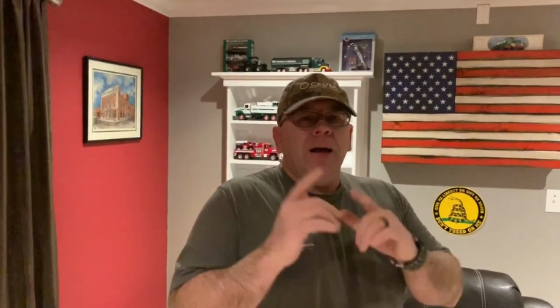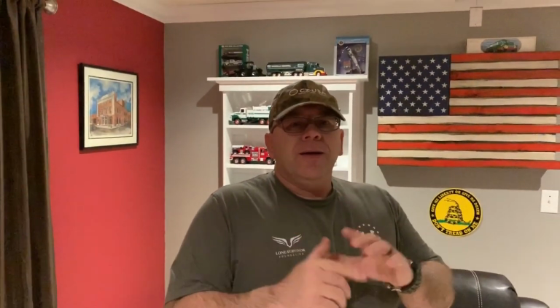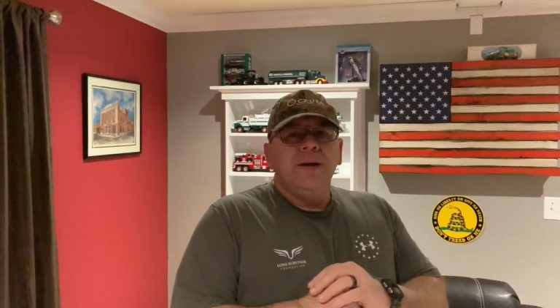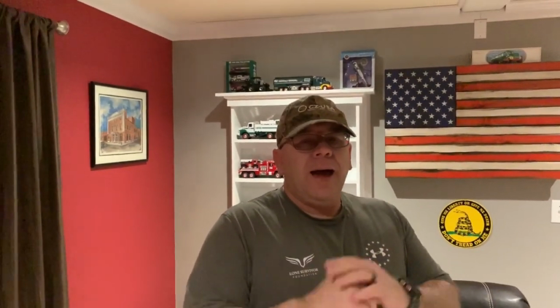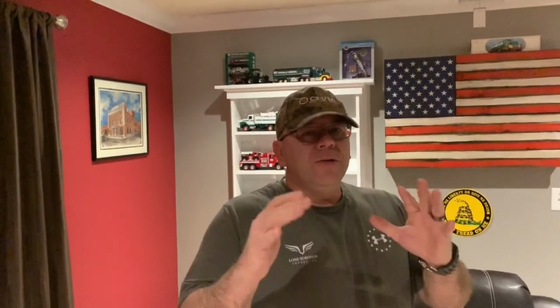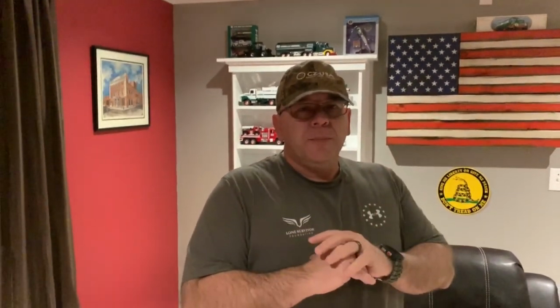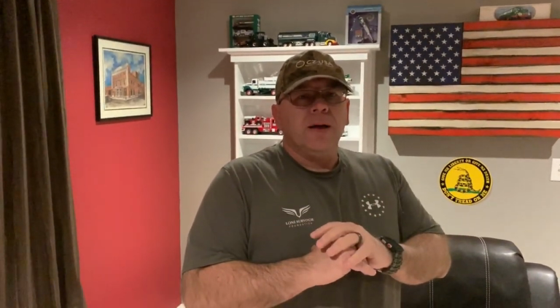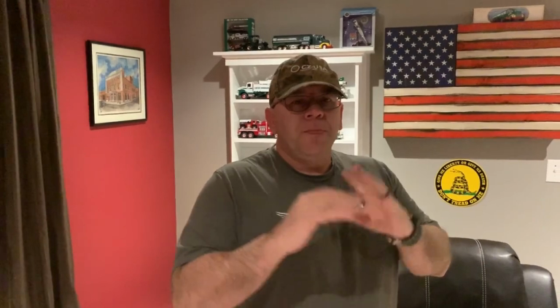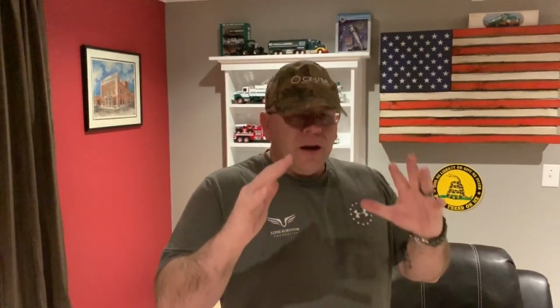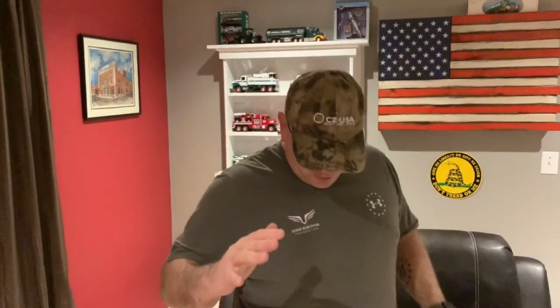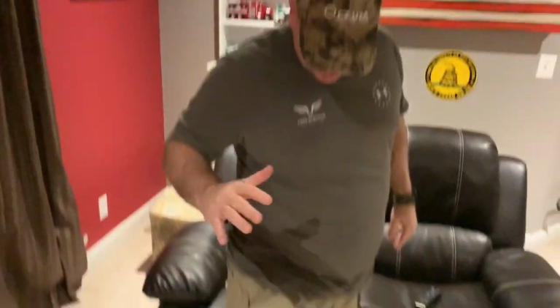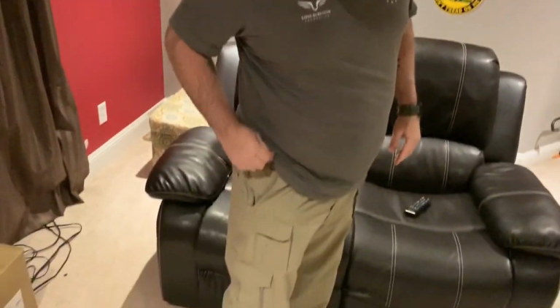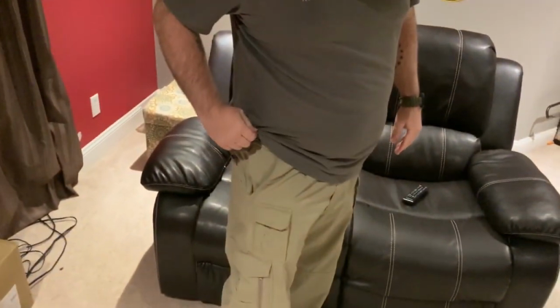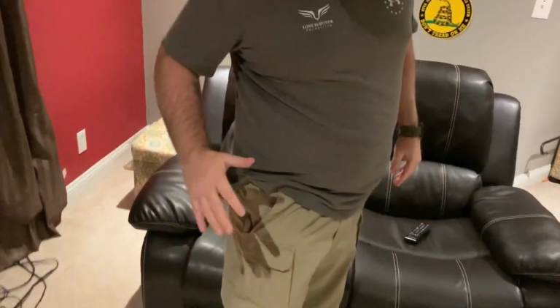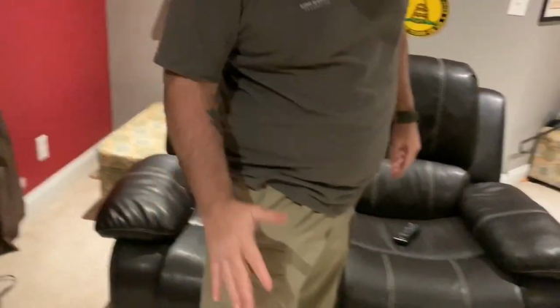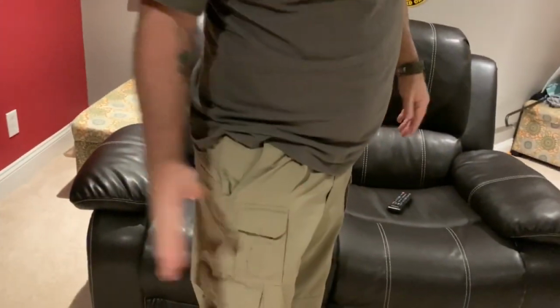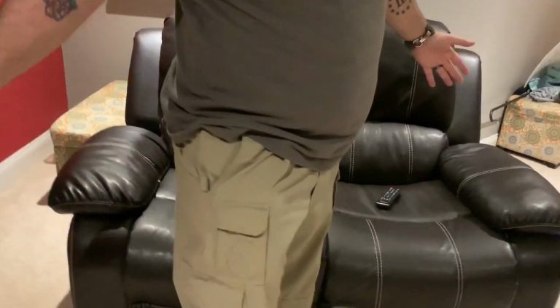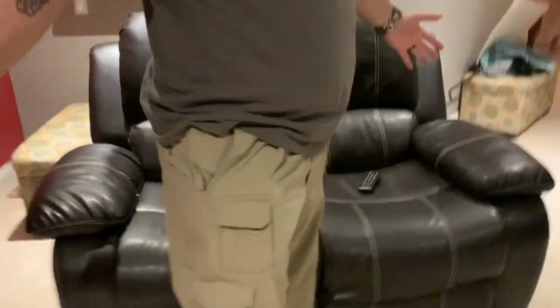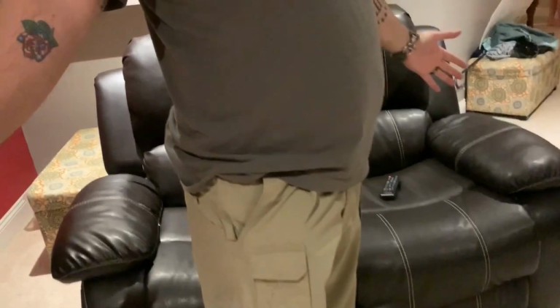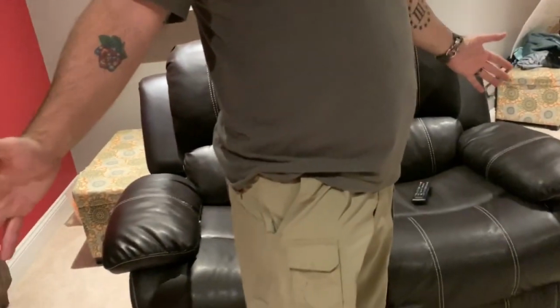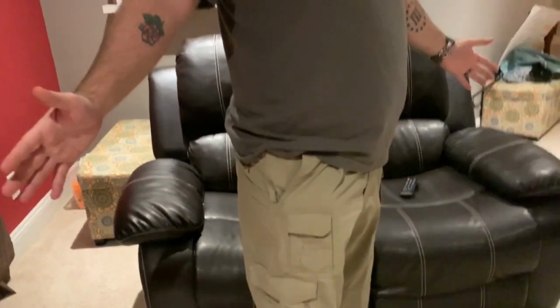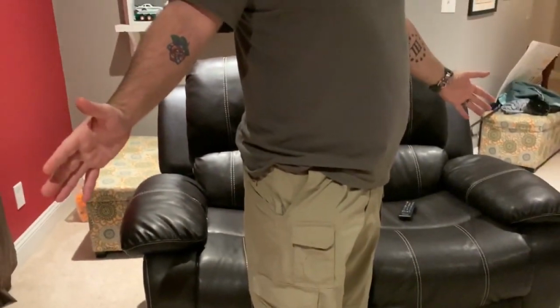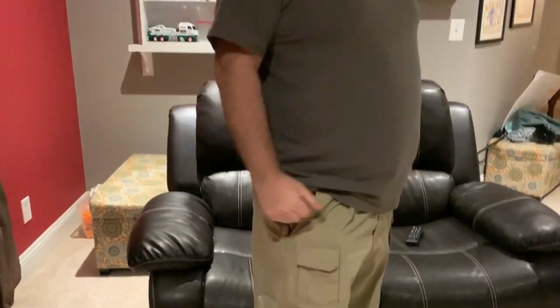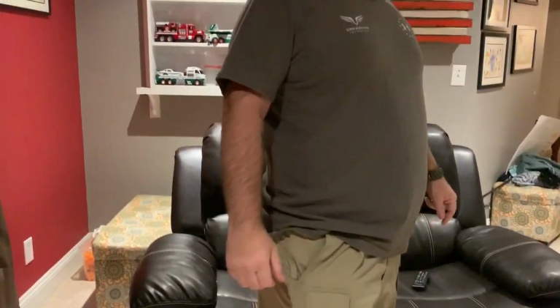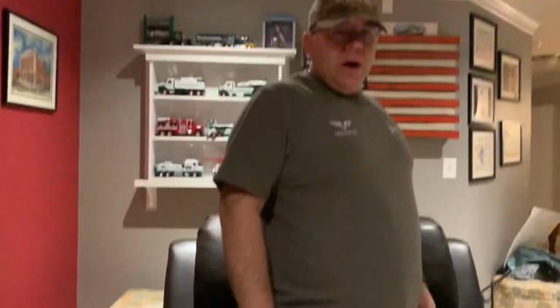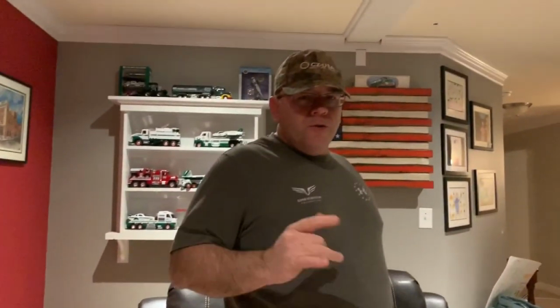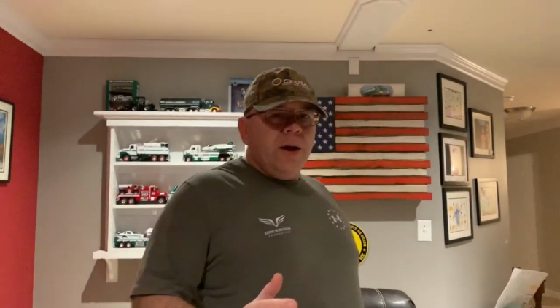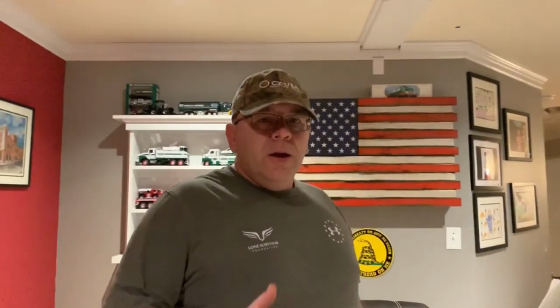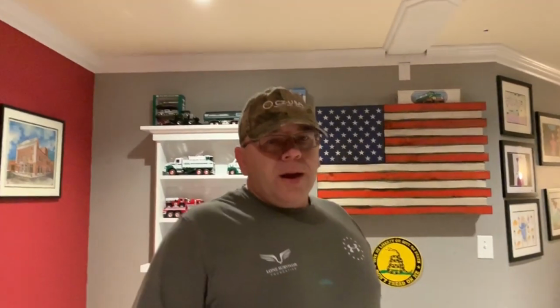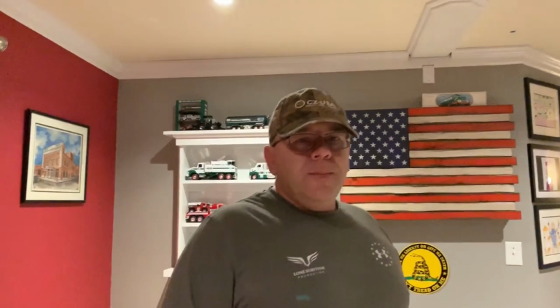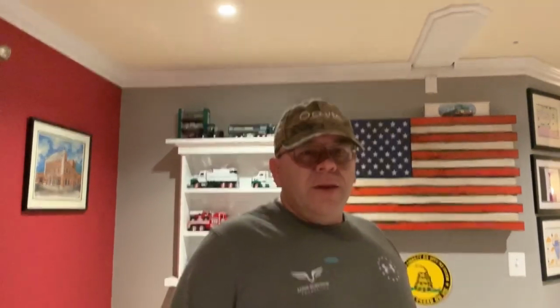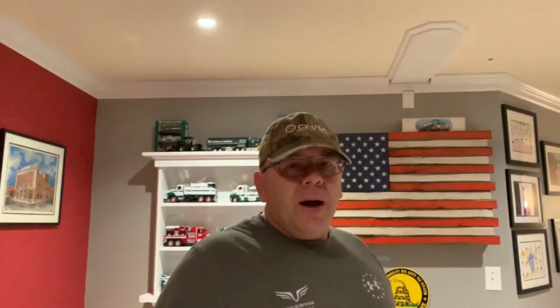He asked how does it fit in the pocket? And as you can see right here, the pocket locker is in my pocket. He also wanted to know, when you draw it, what keeps it in the pocket.